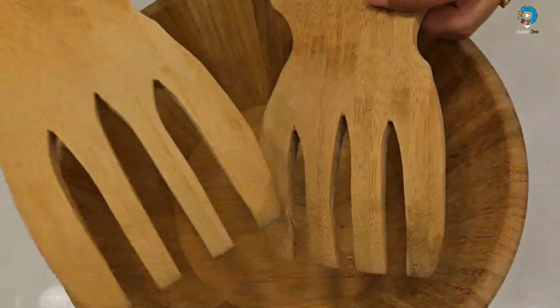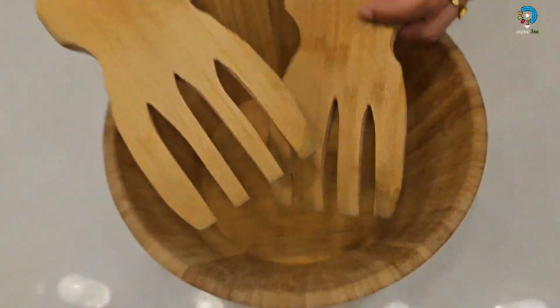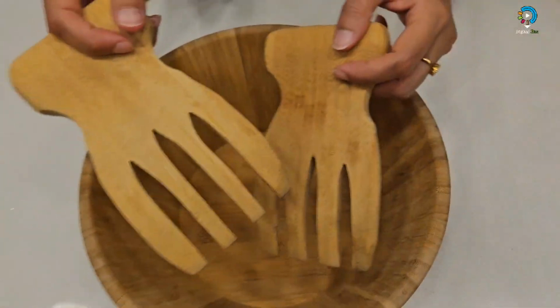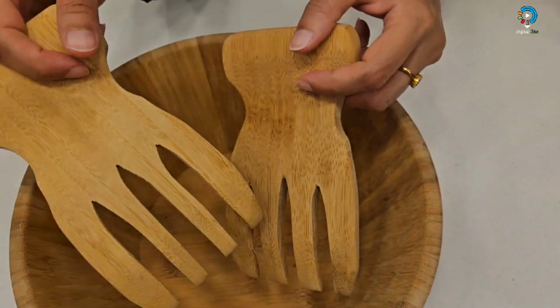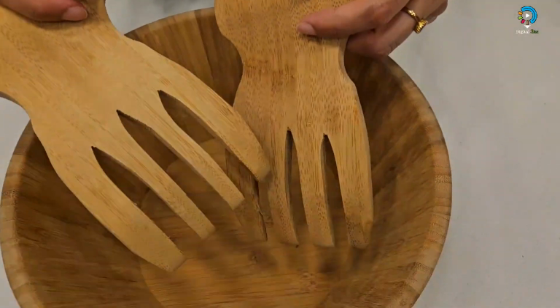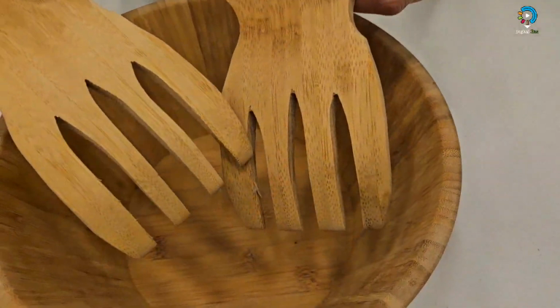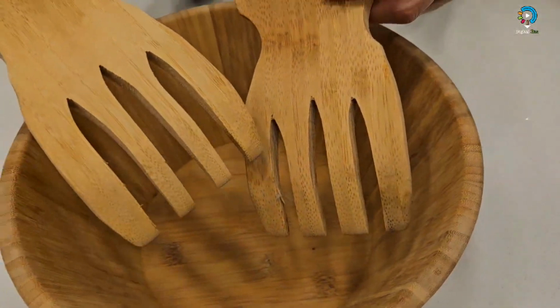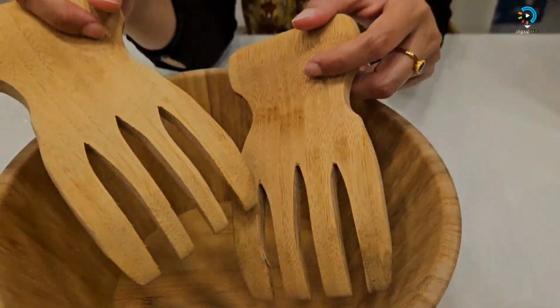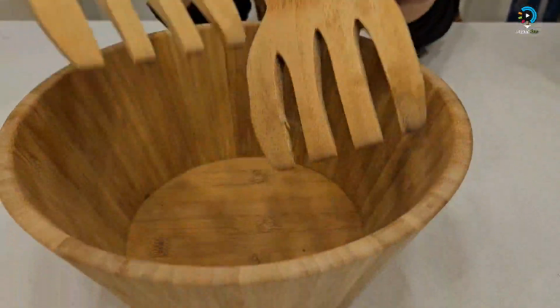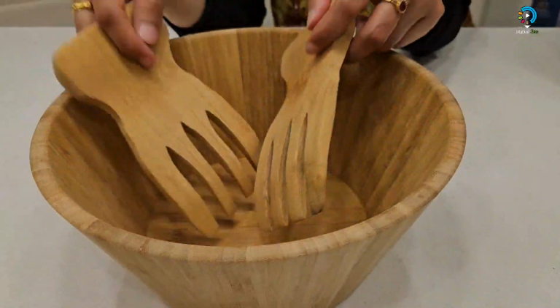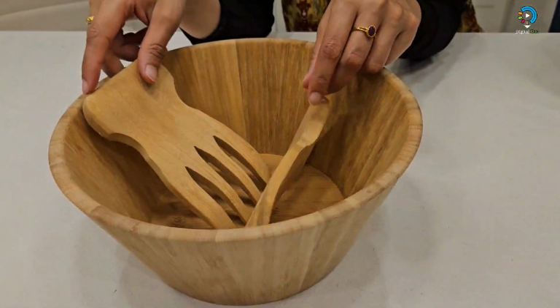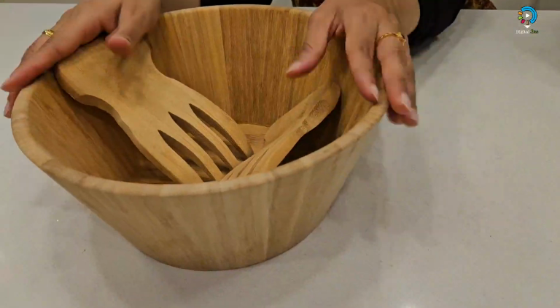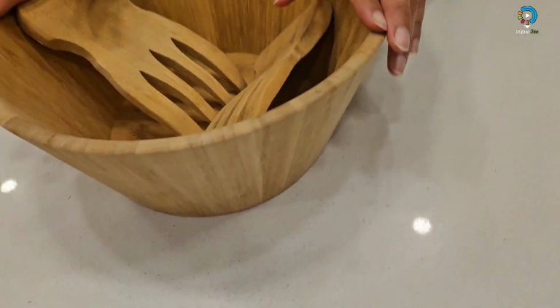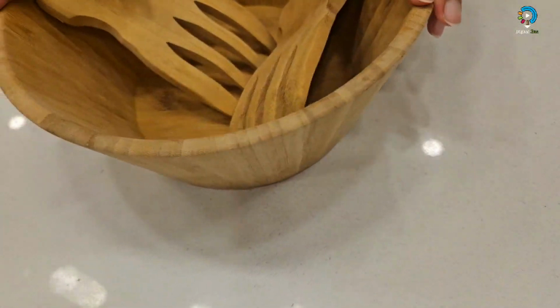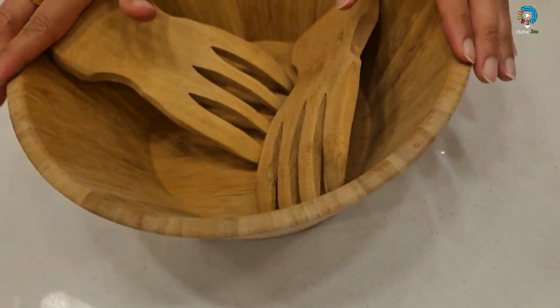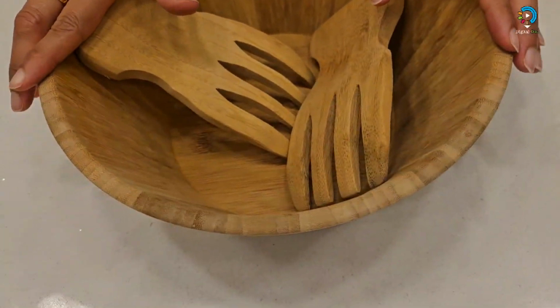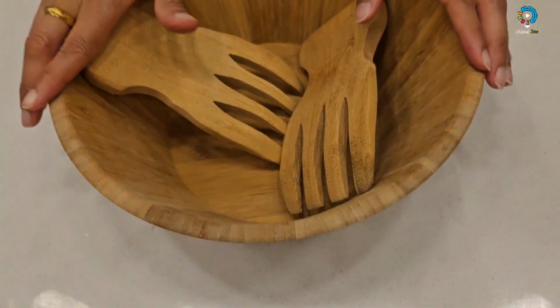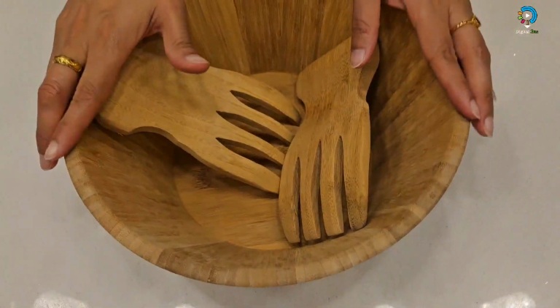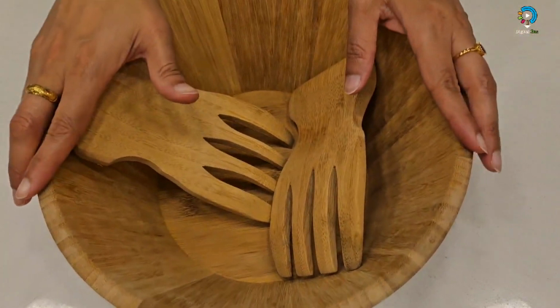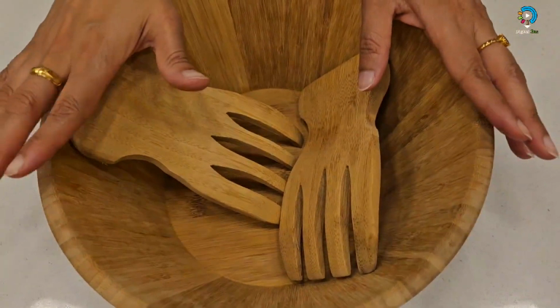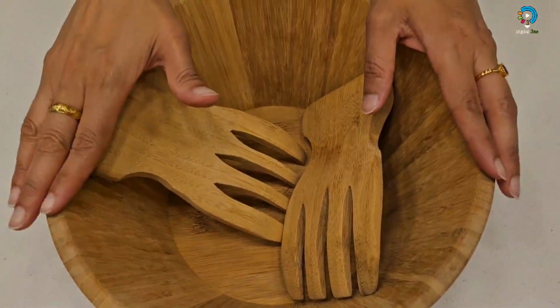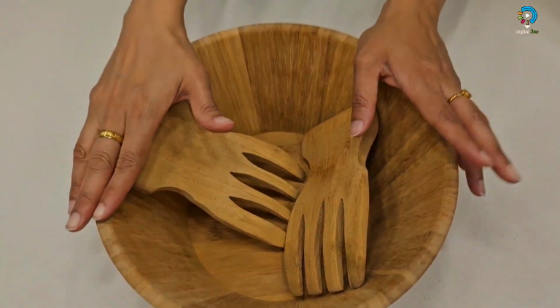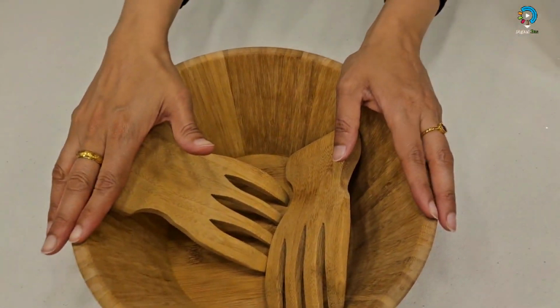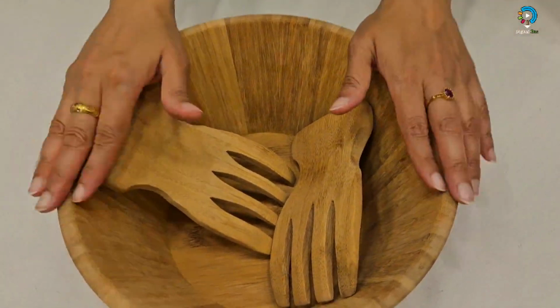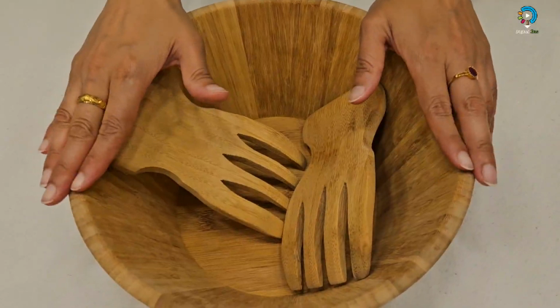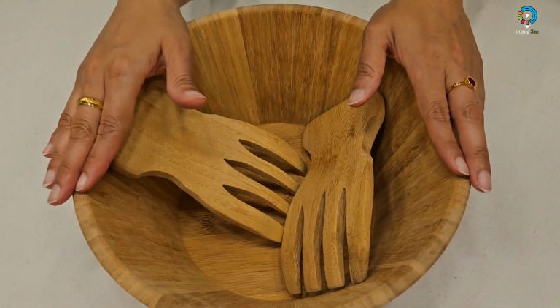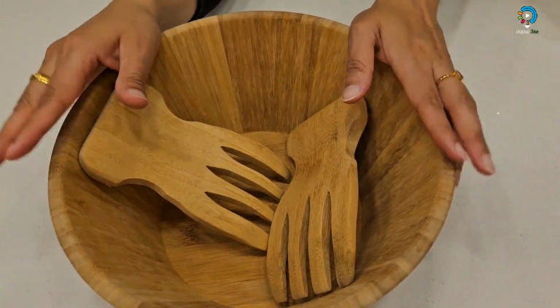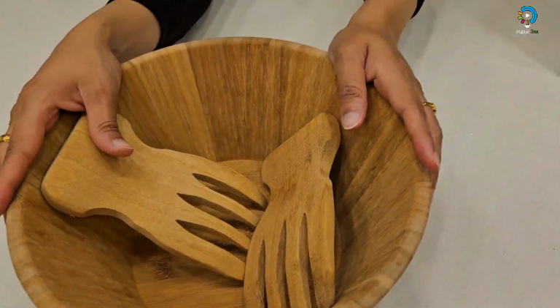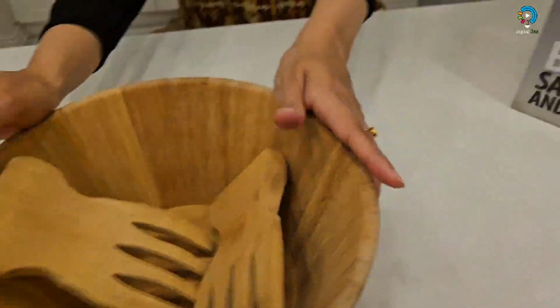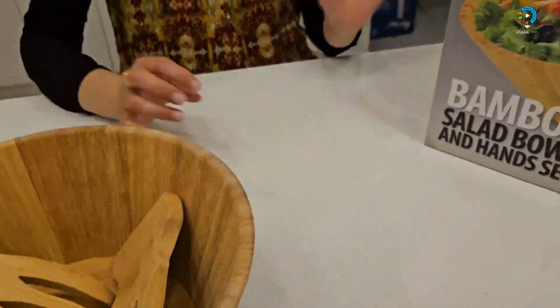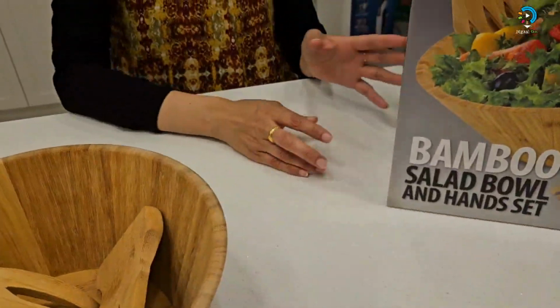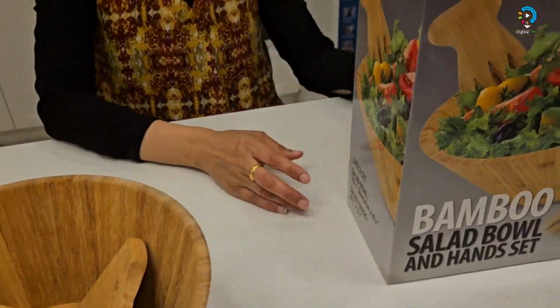The sides of the salad hands are six and a half by three by three and a half inches, and the salad bowl size is ten point five inches by four point five inches. That's what this beautiful bamboo salad bowl and hand set is all about.